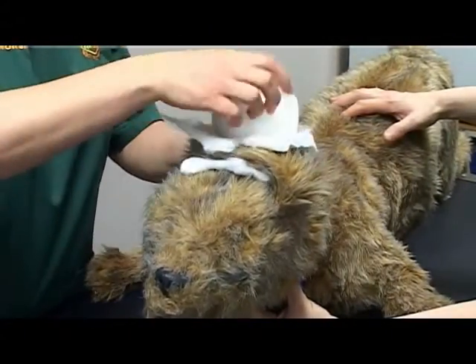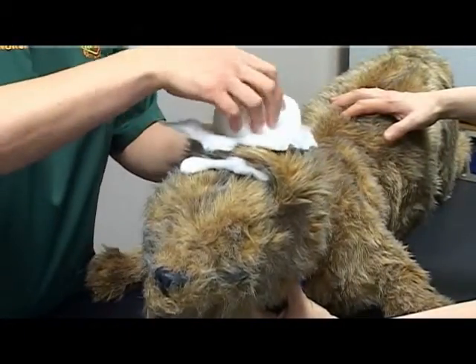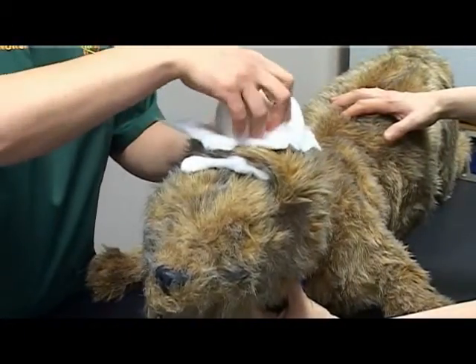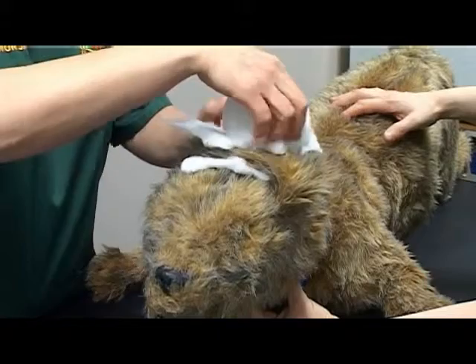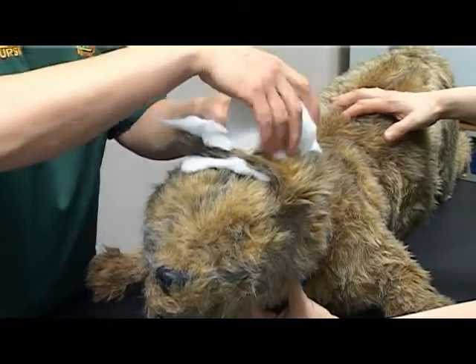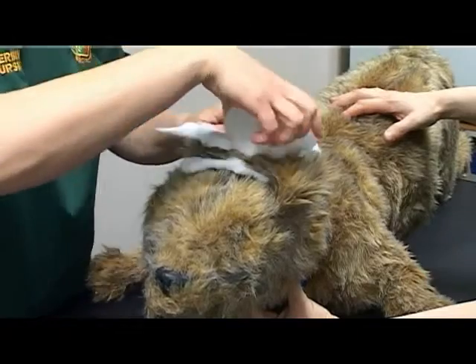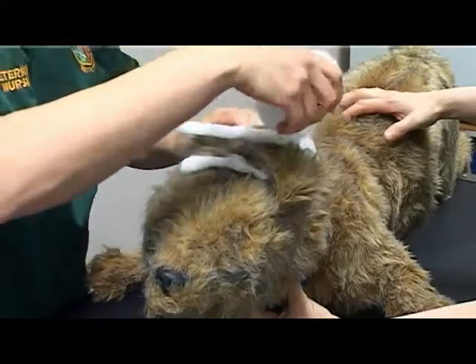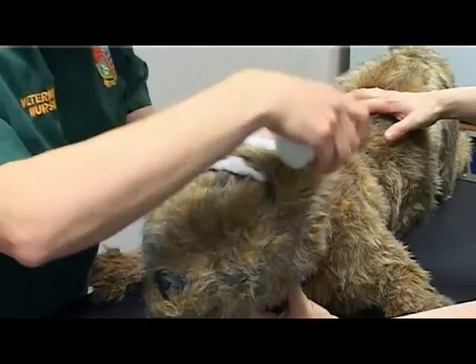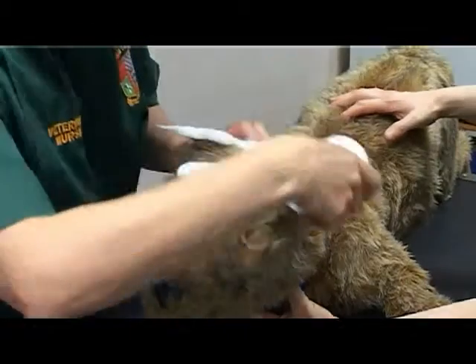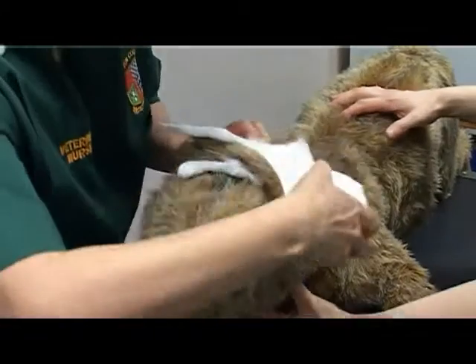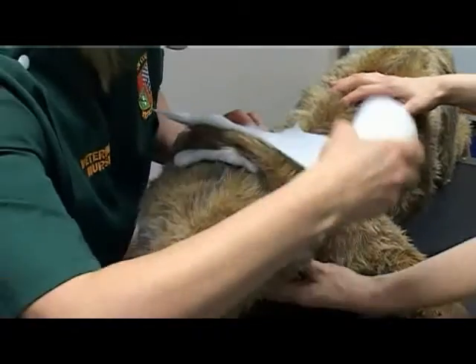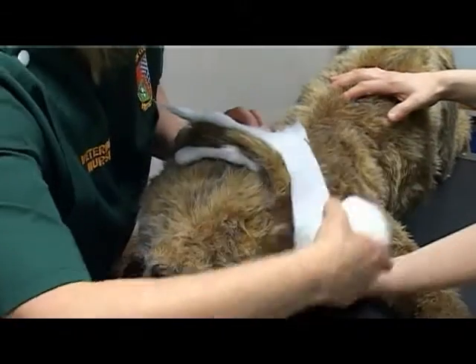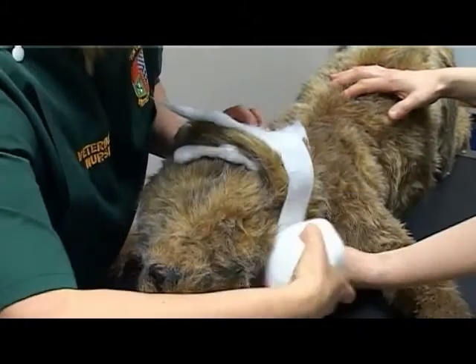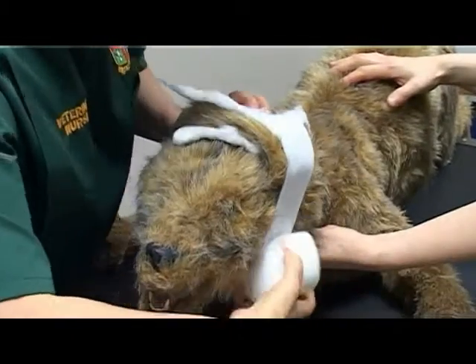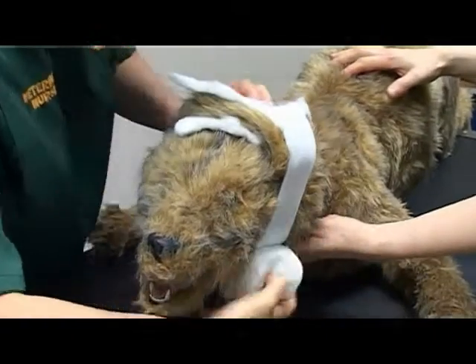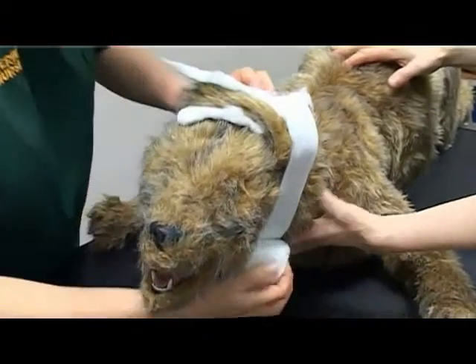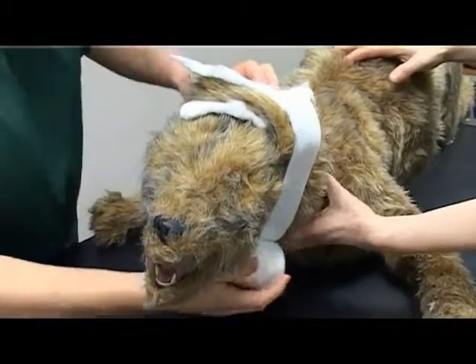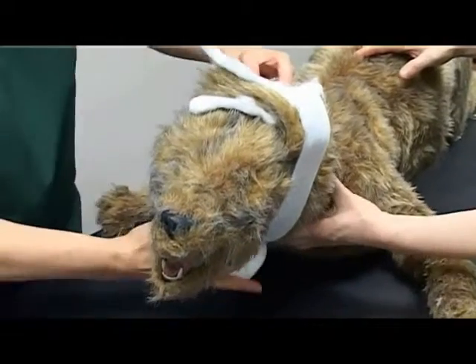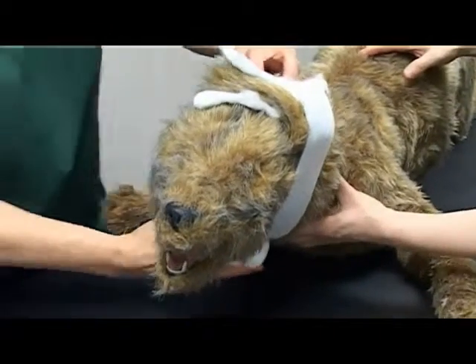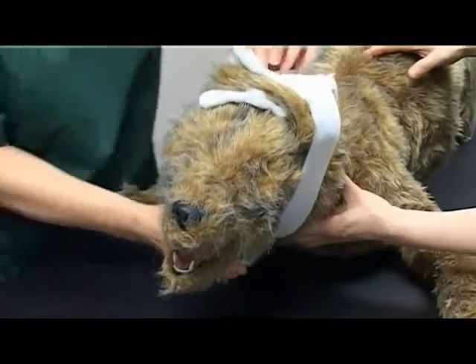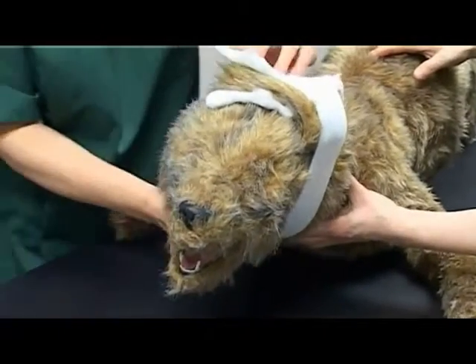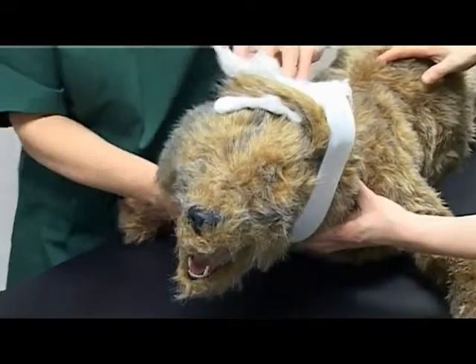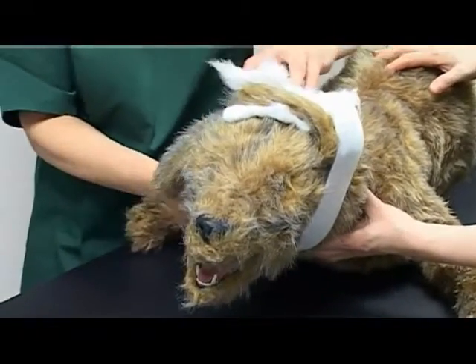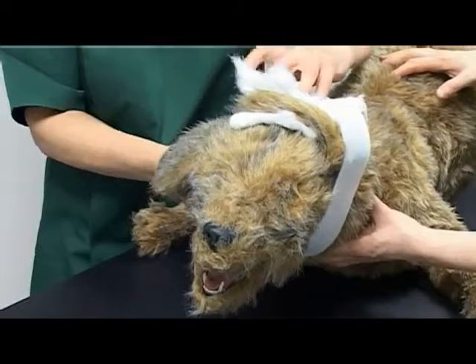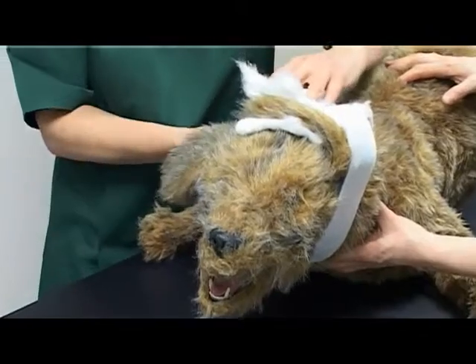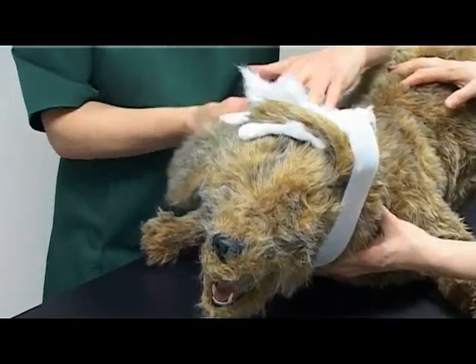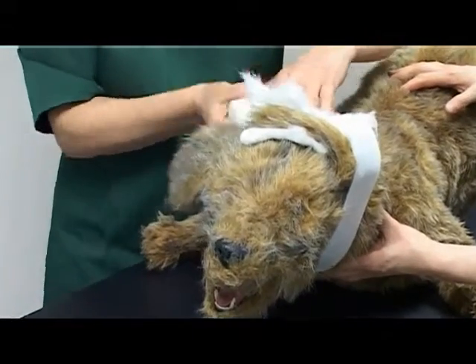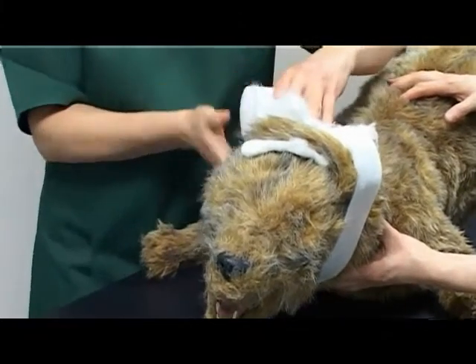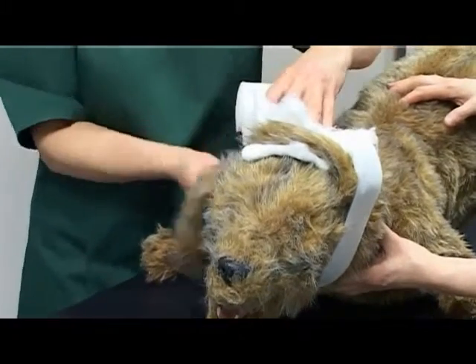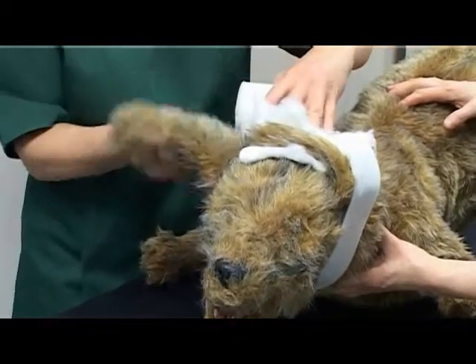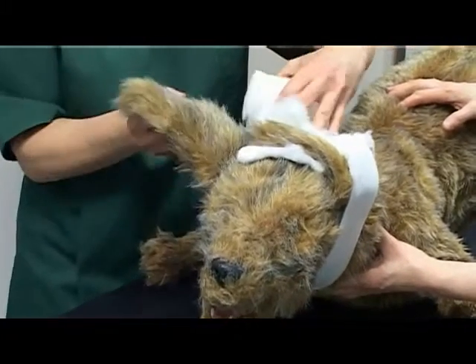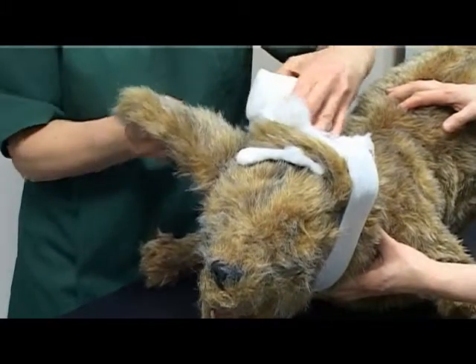Apply a layer of synthetic padding in a figure of eight pattern around the head with the unaffected ear exposed.